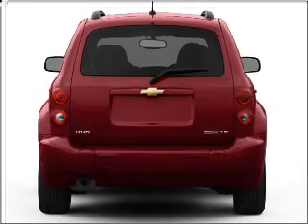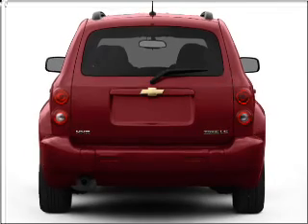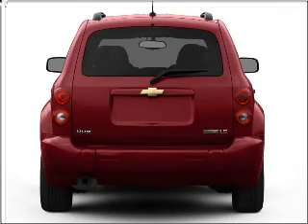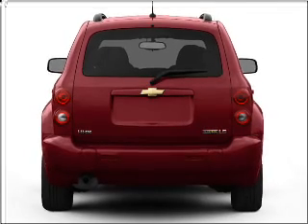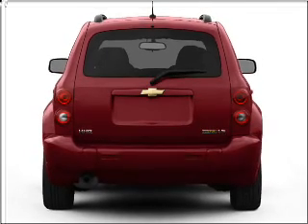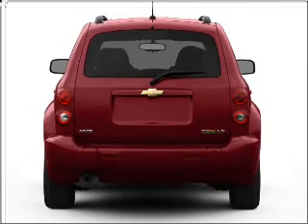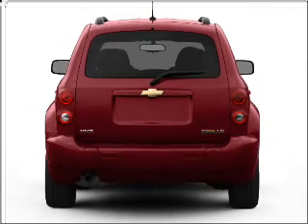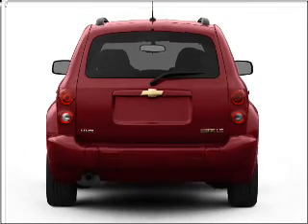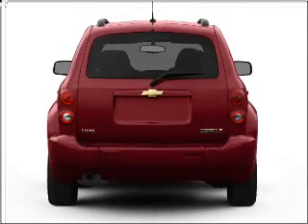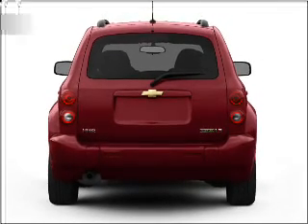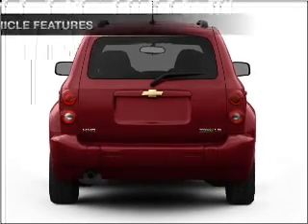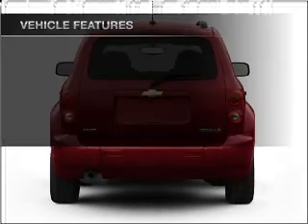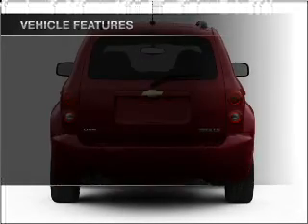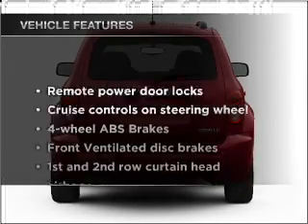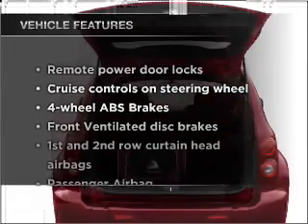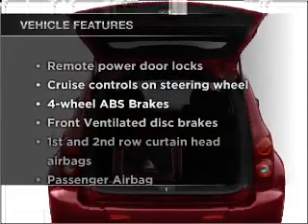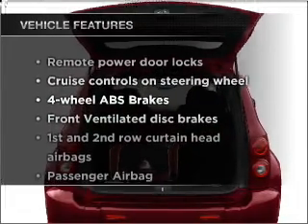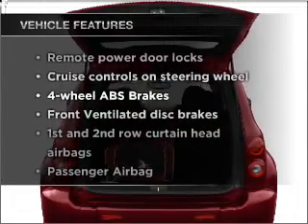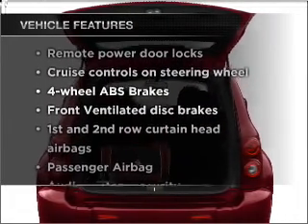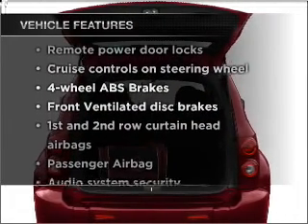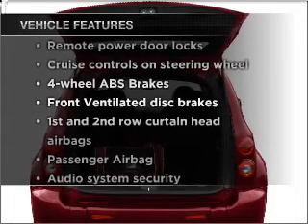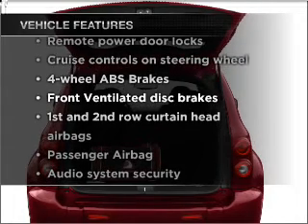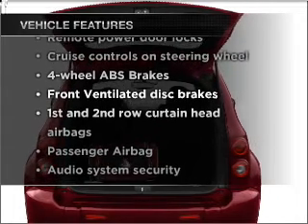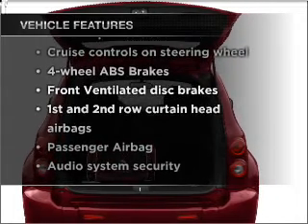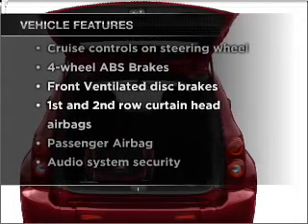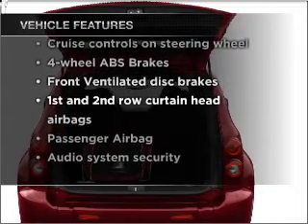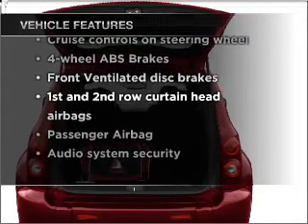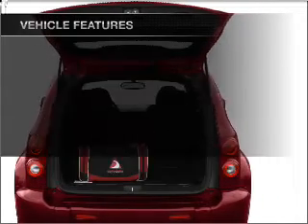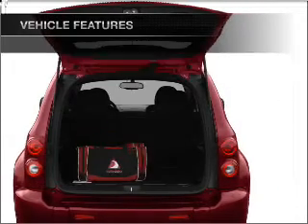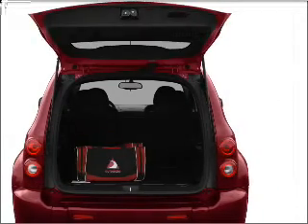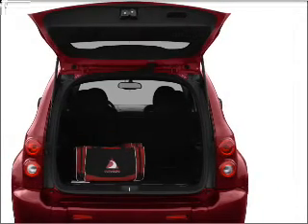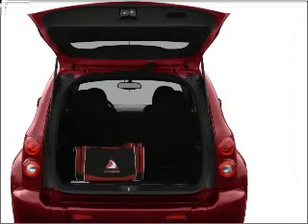Brake safely with the anti-lock braking system. And with these notable features, you won't want to miss out on the opportunity to own this amazing vehicle: air conditioning,